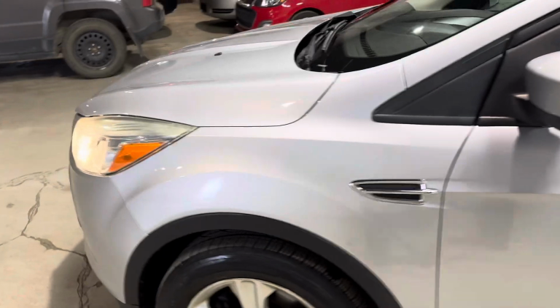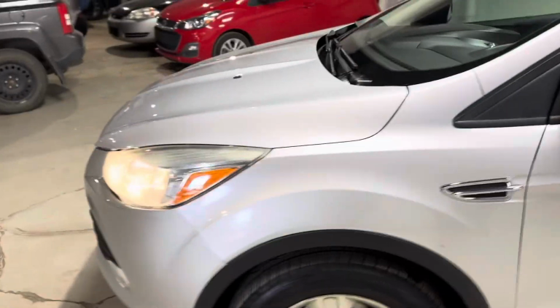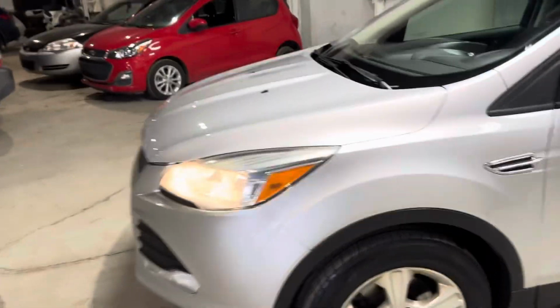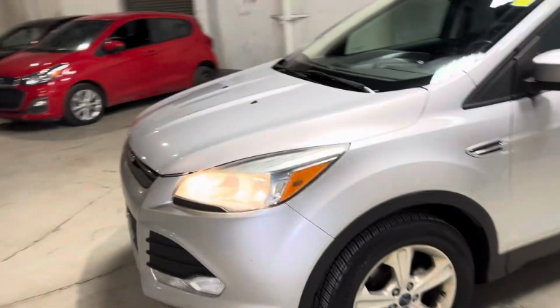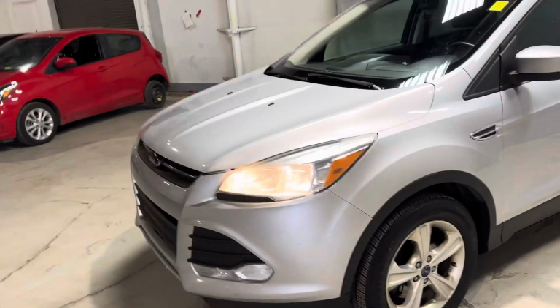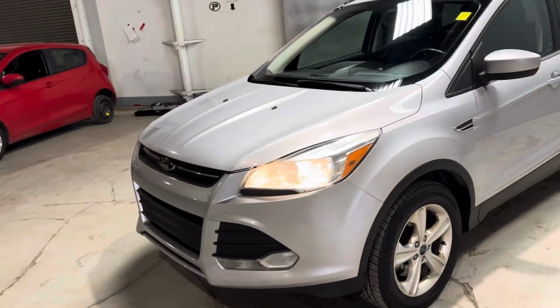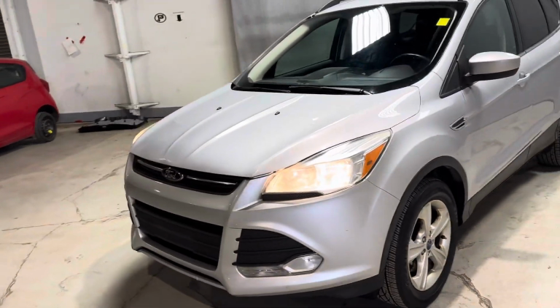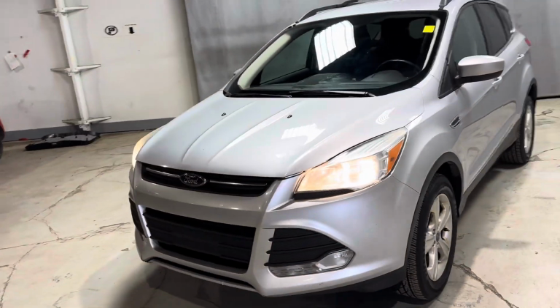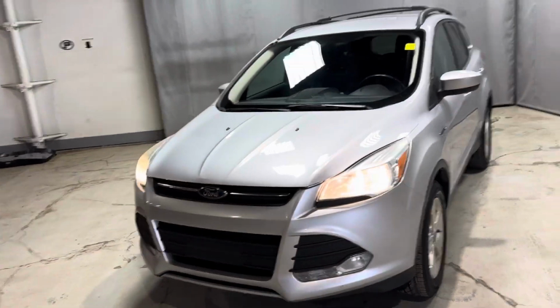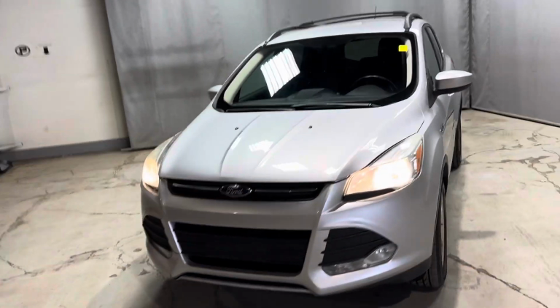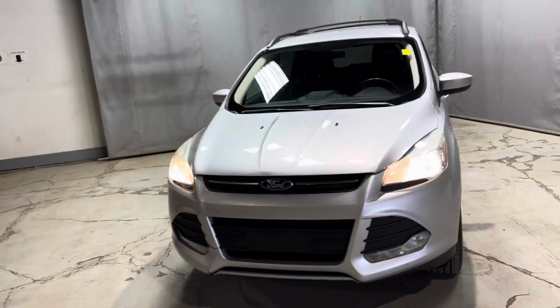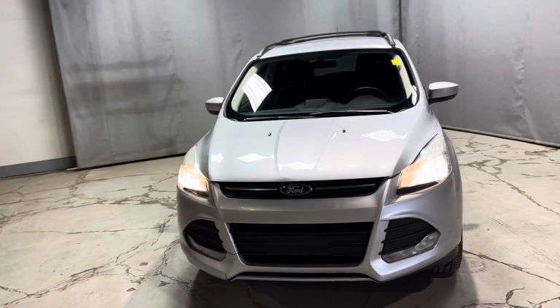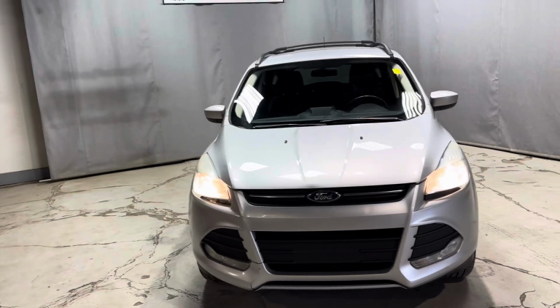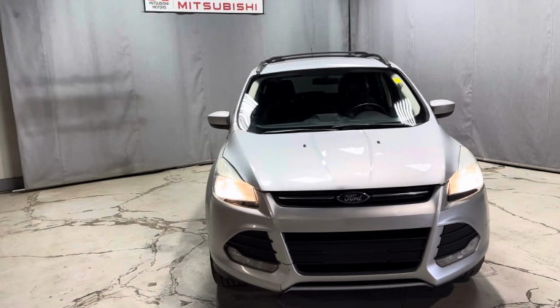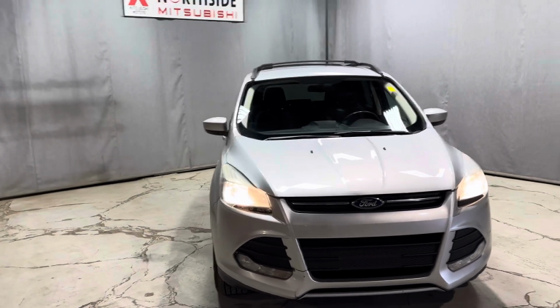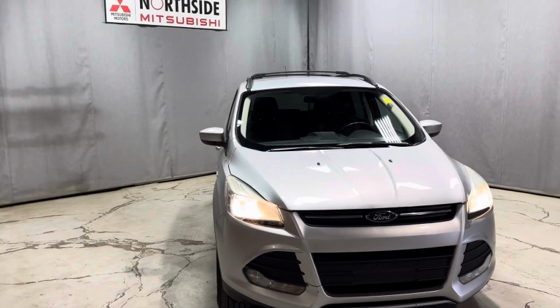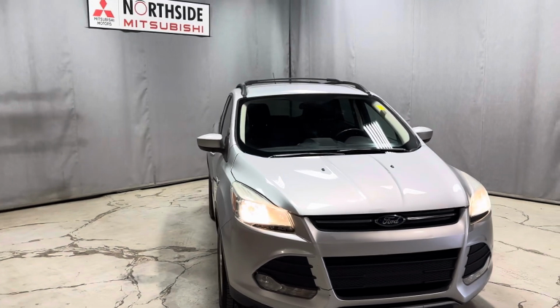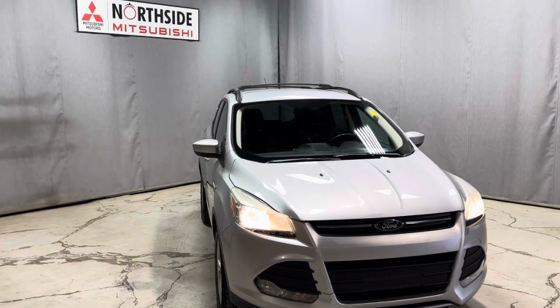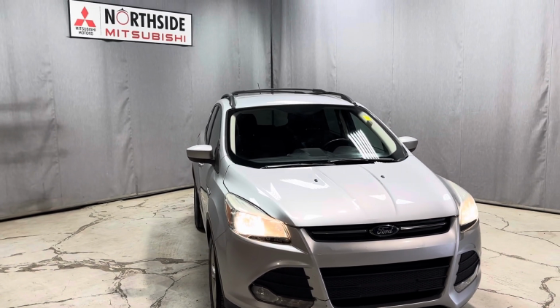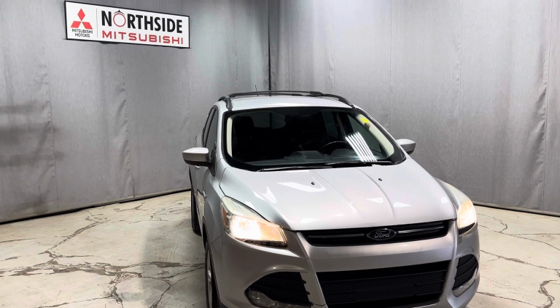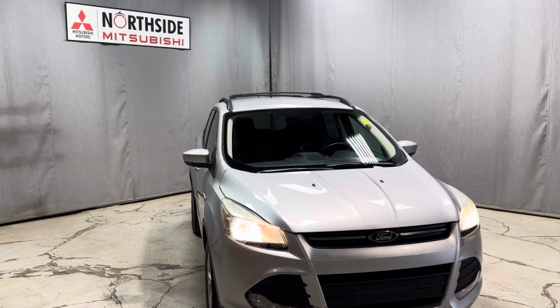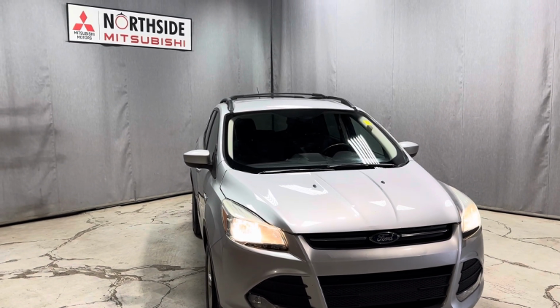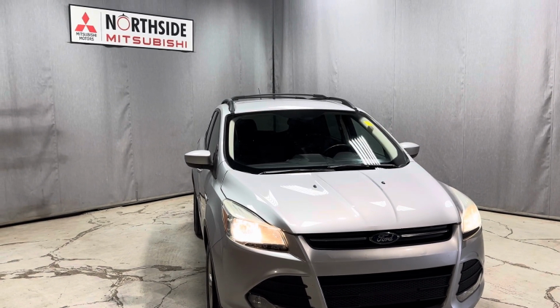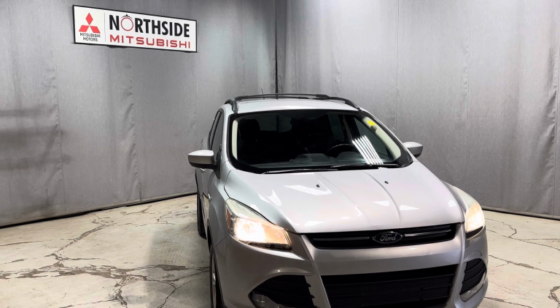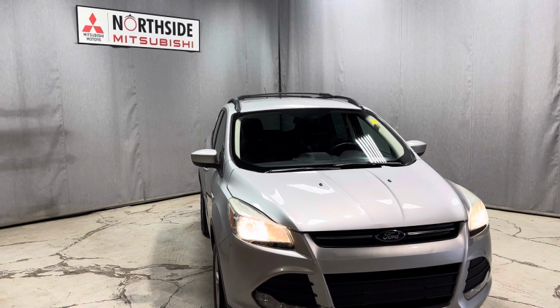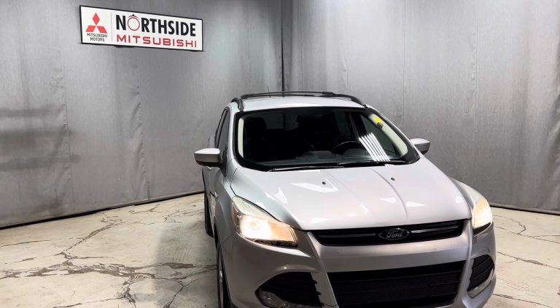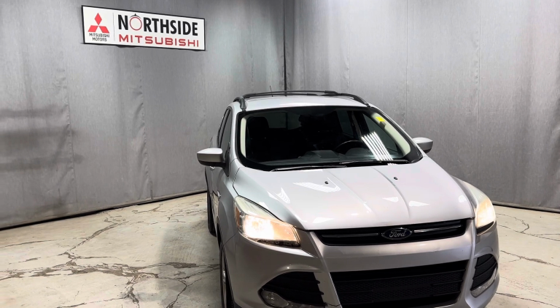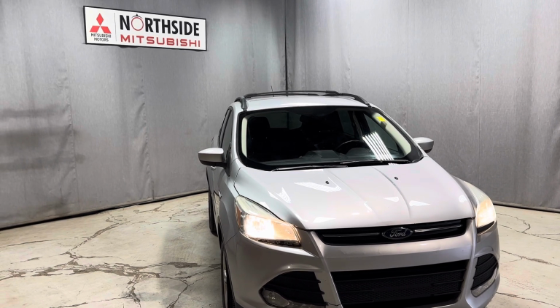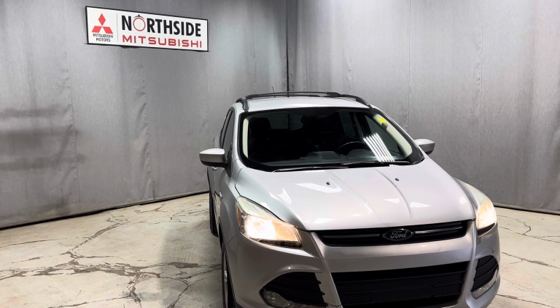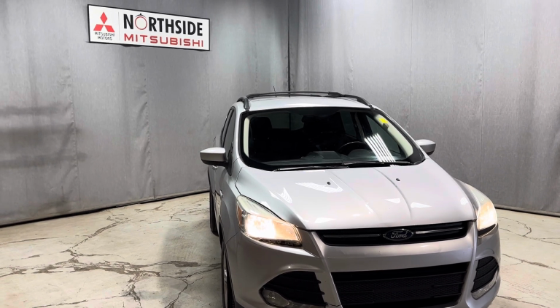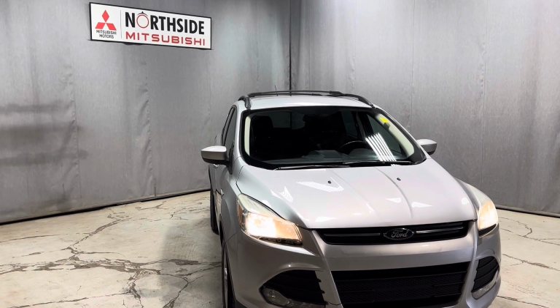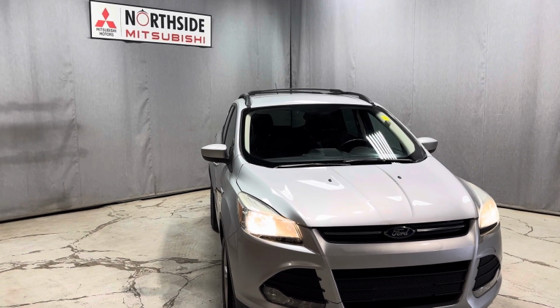Again, it's Markel here from Northside Mitsubishi in Edmonton. Want to give you a better look at our 2013 Ford Escape. If you have any questions, please give me a call at 780-479-5700. Thank you so much for watching my video and I hope you enjoyed it.